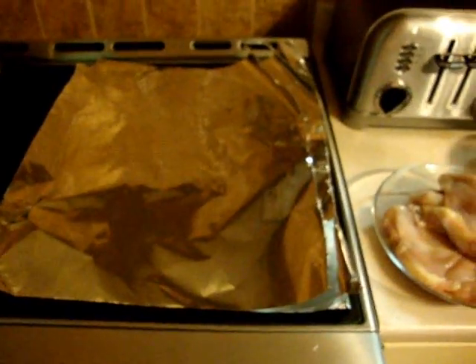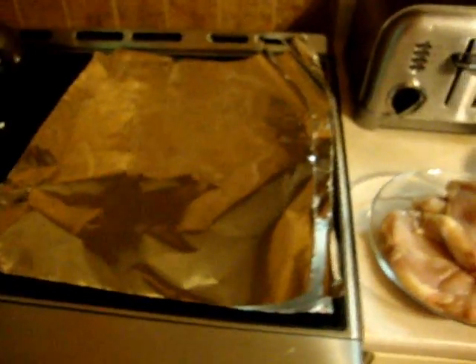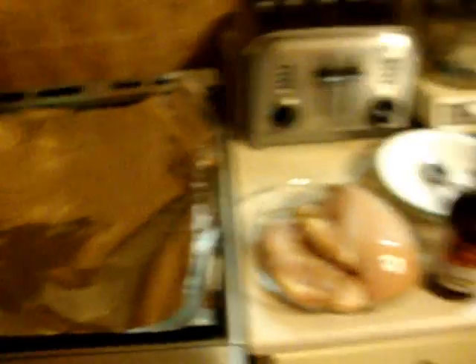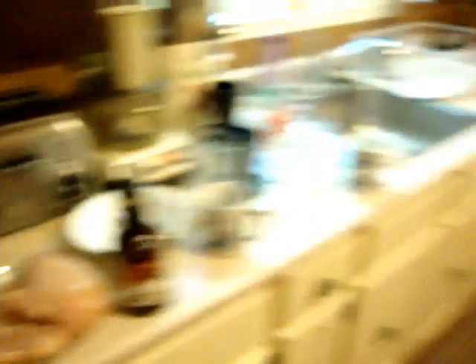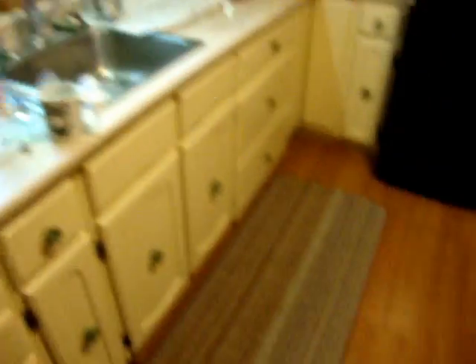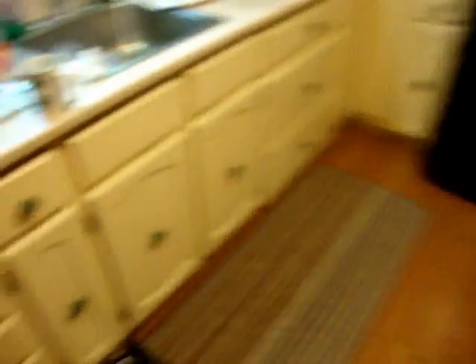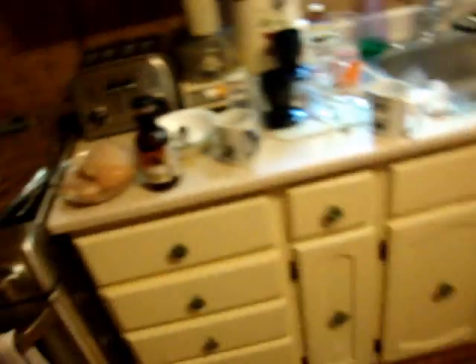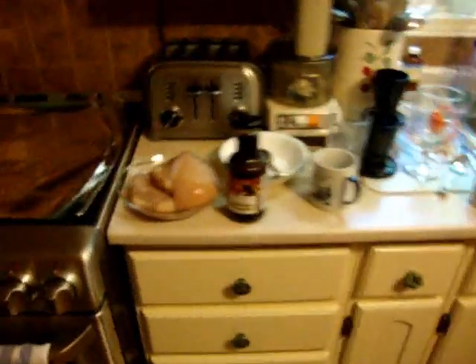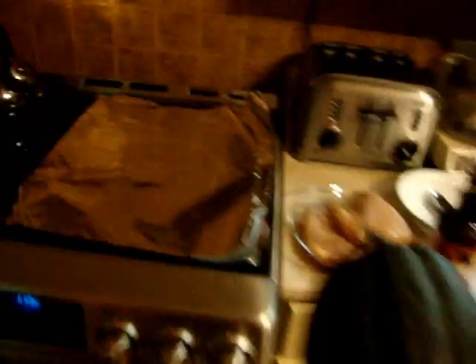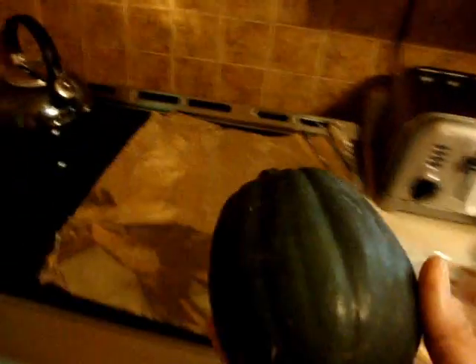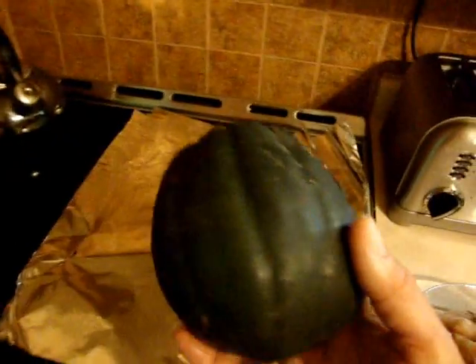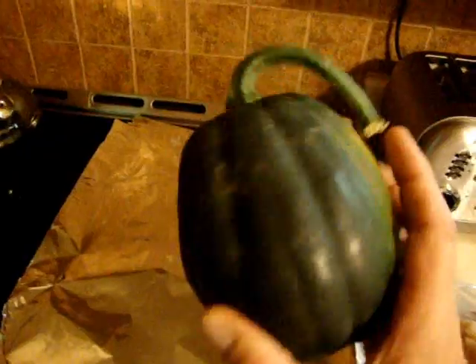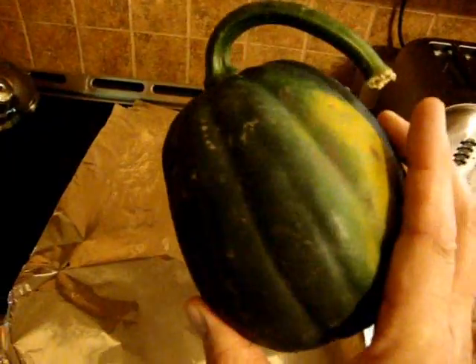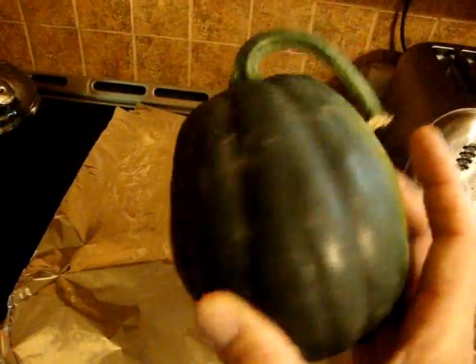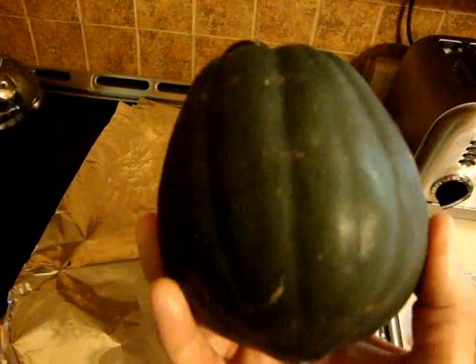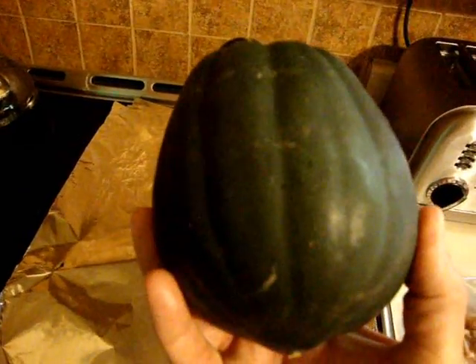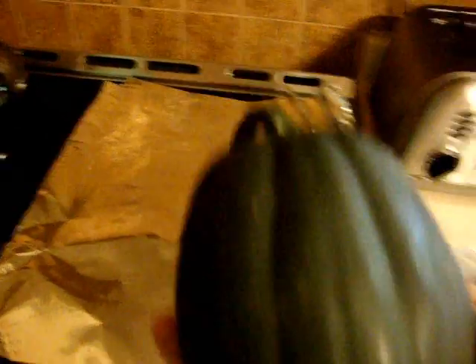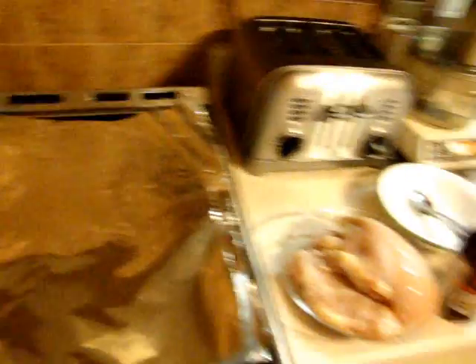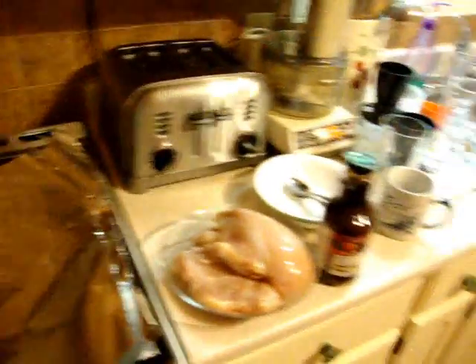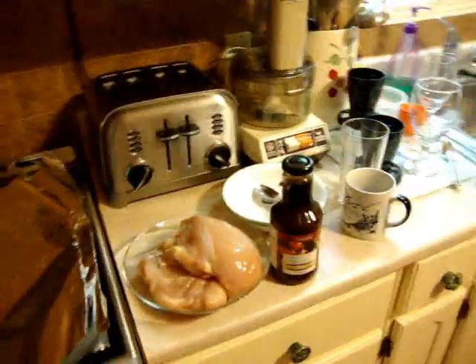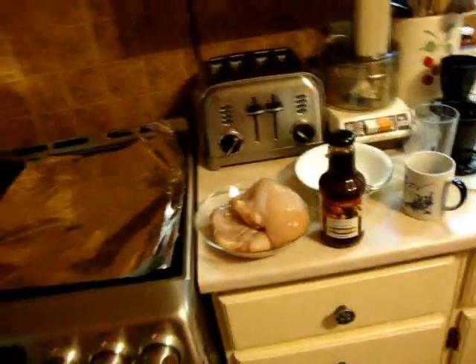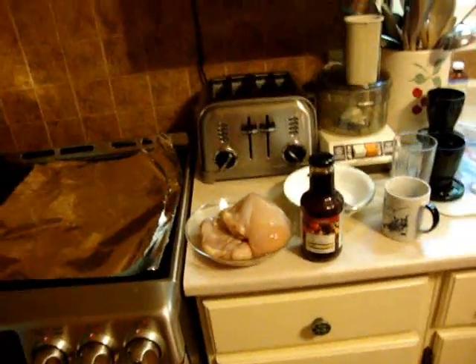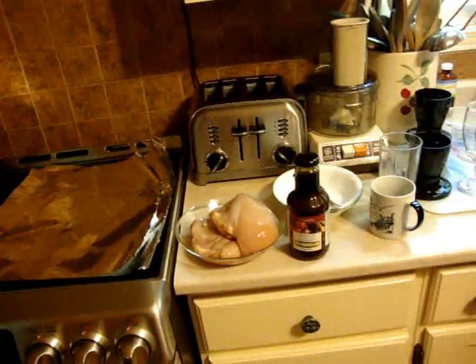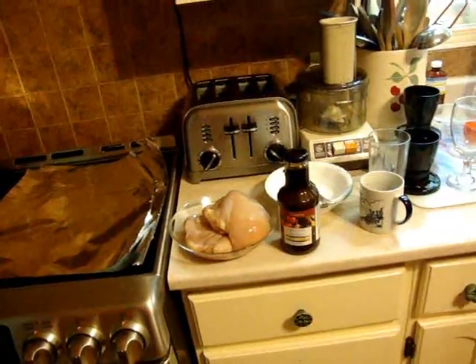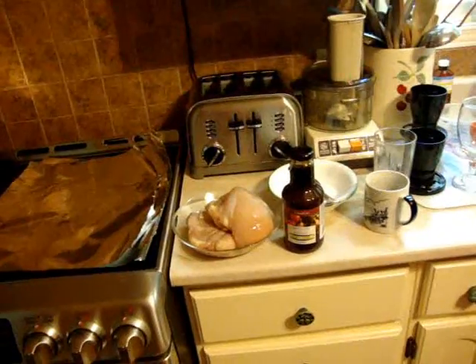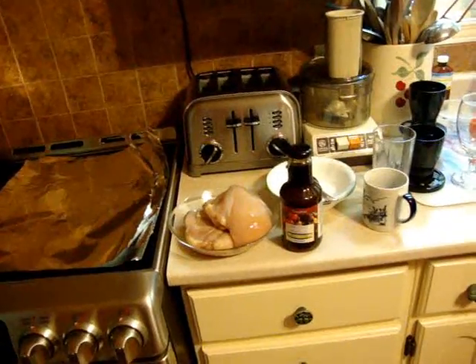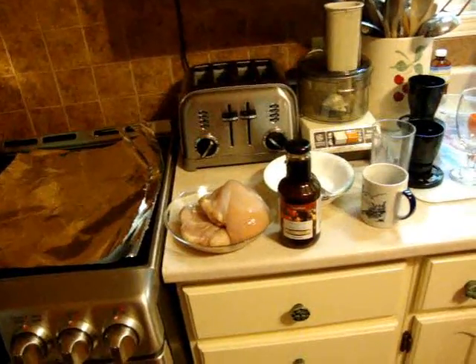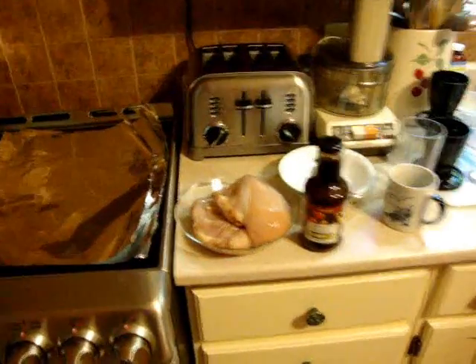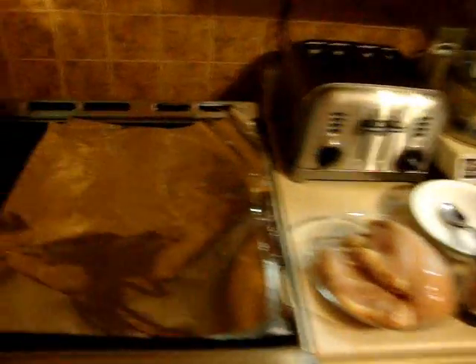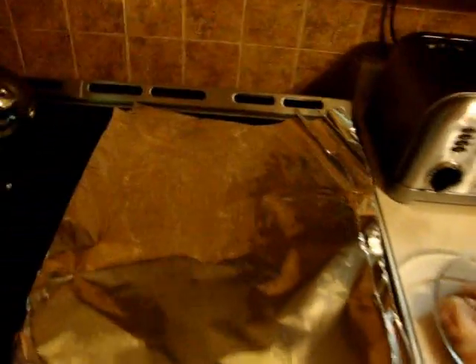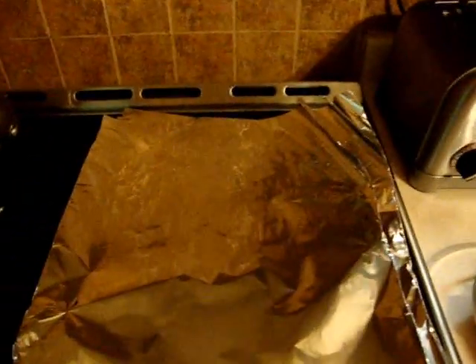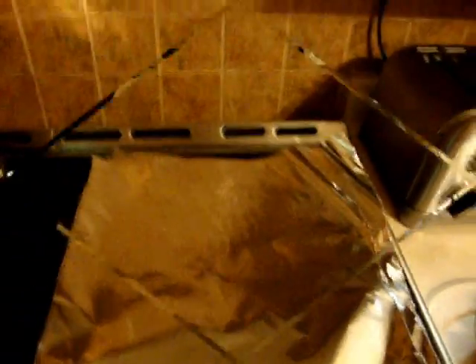And we're also going to put in with it one homegrown acorn squash, fresh out of the garden. It's really easy to cook squash, and I'll show you what to do with that in just a second, so stand by.